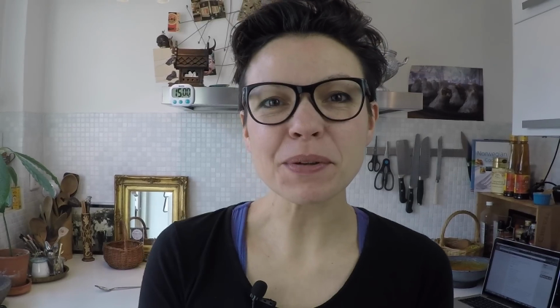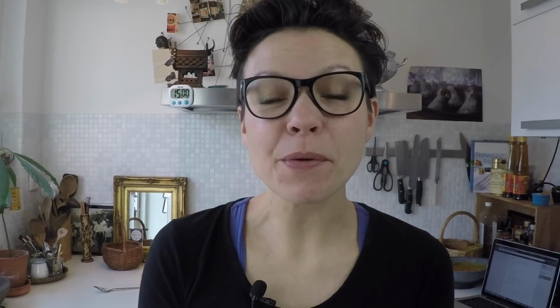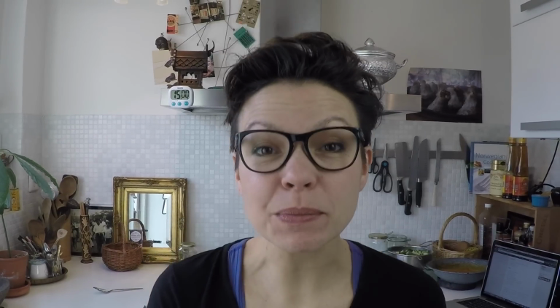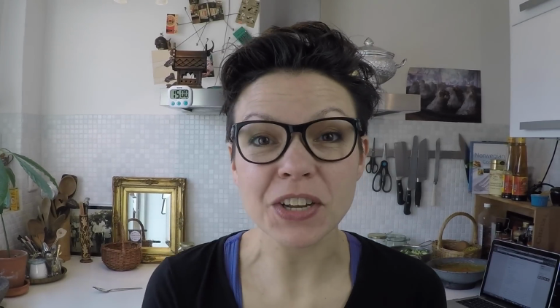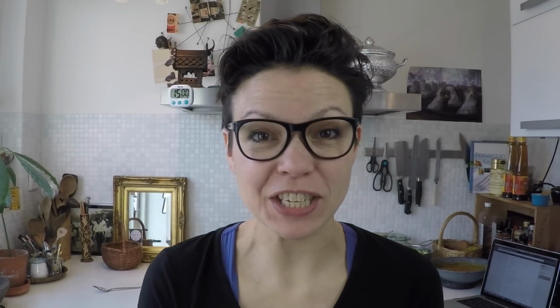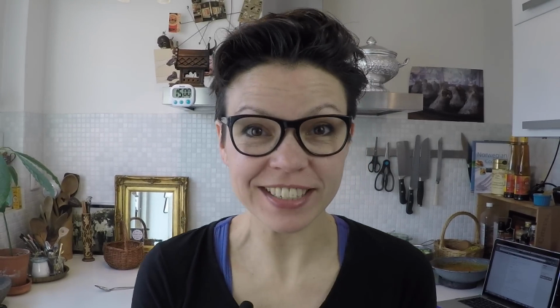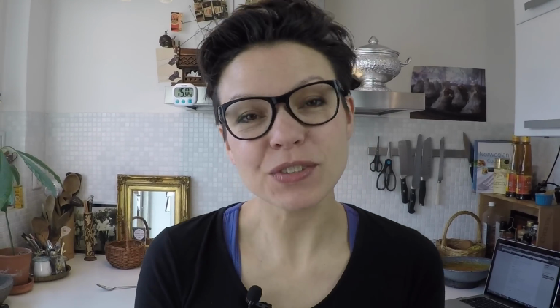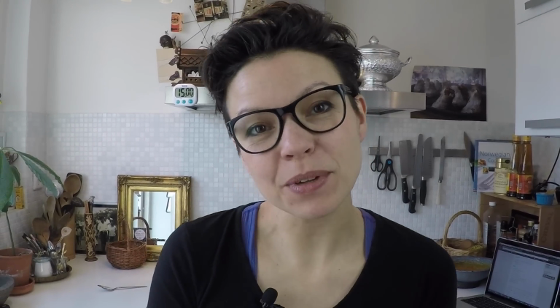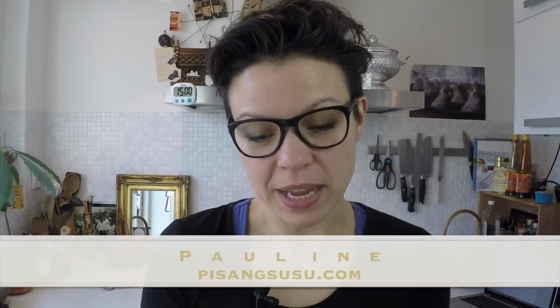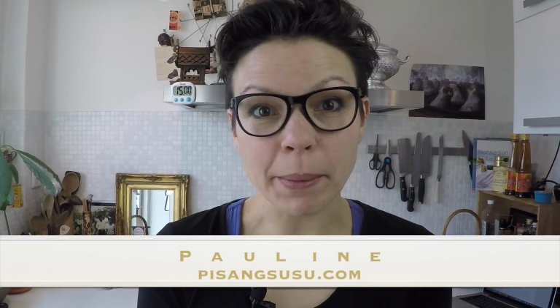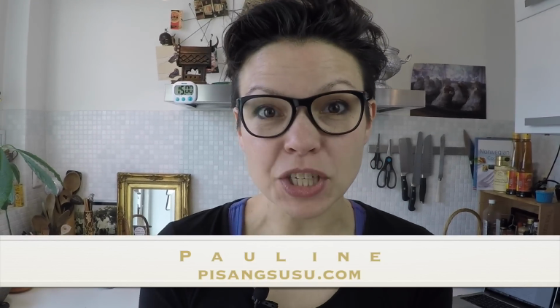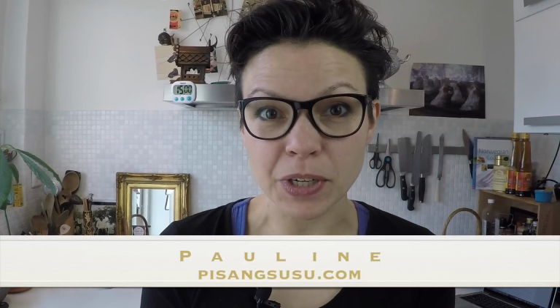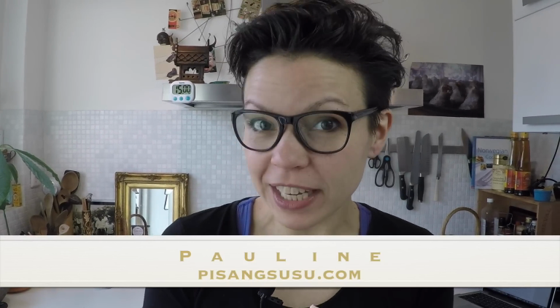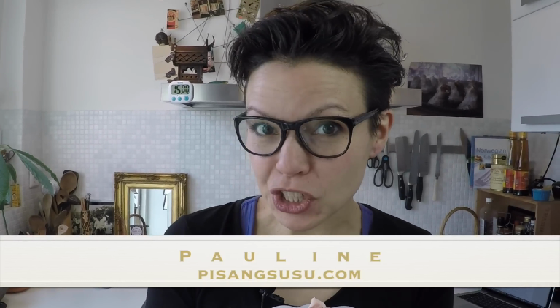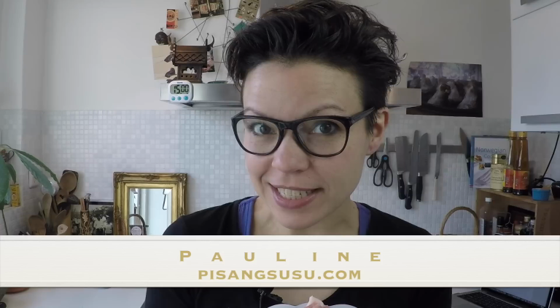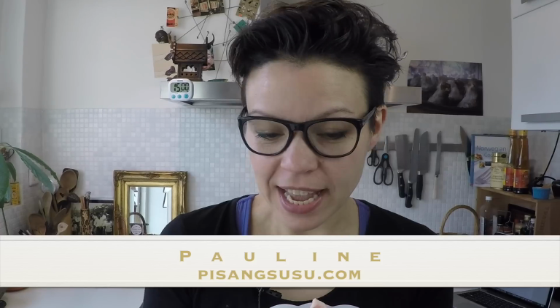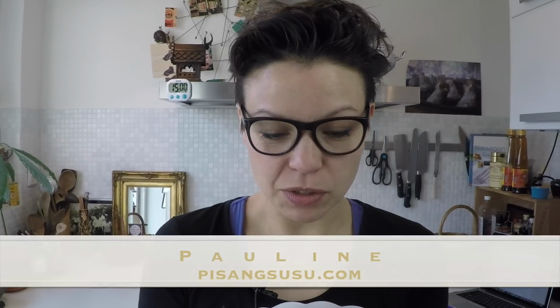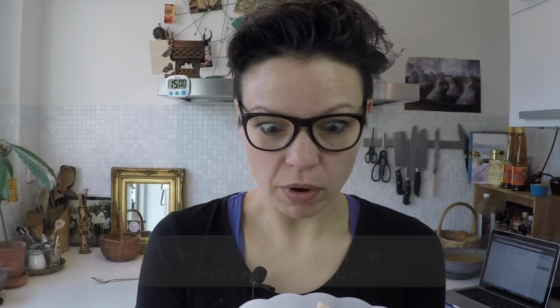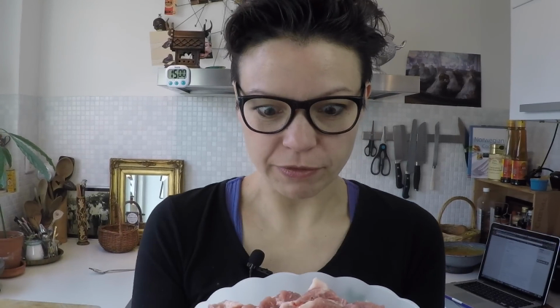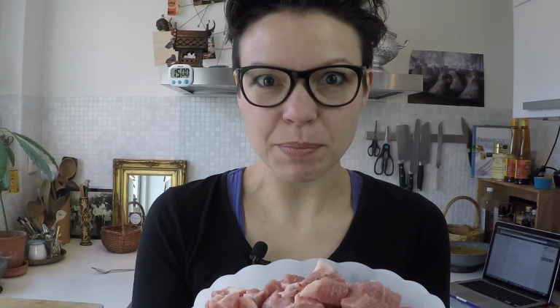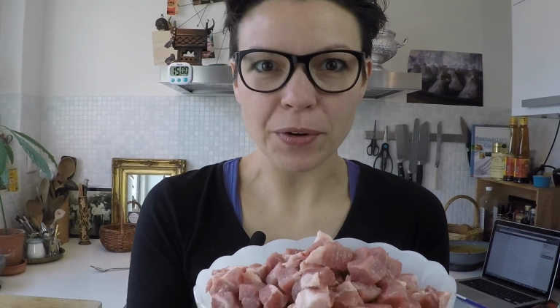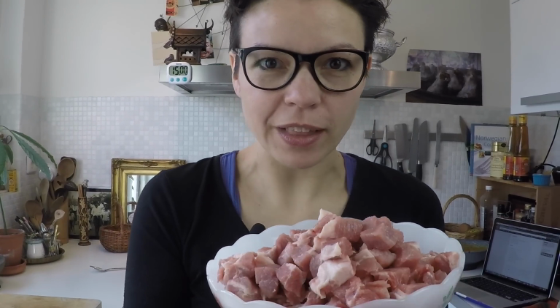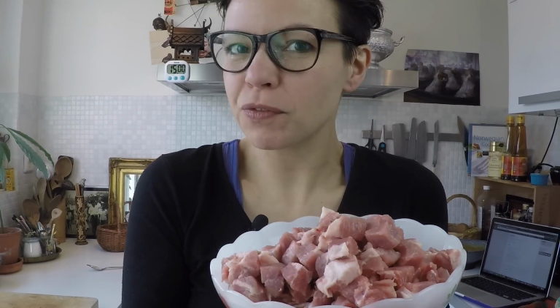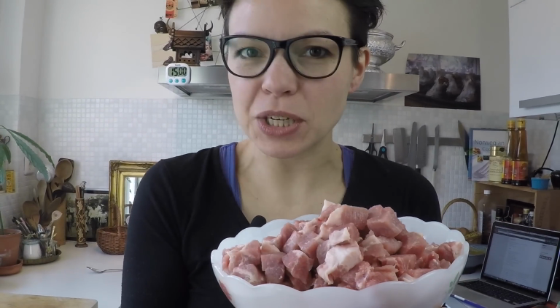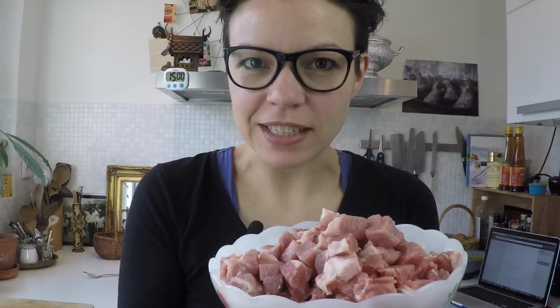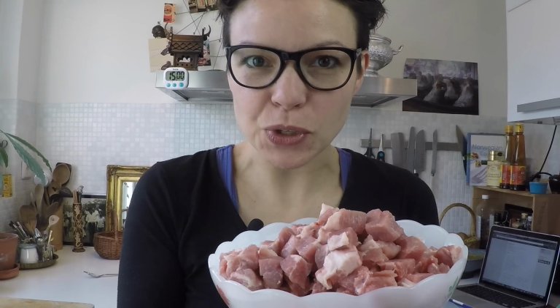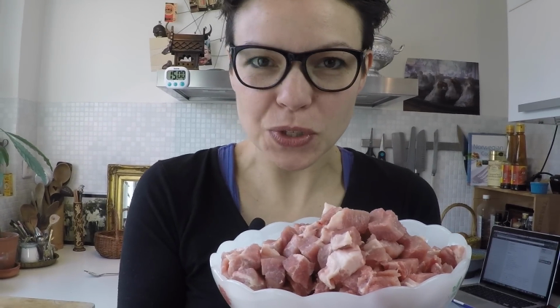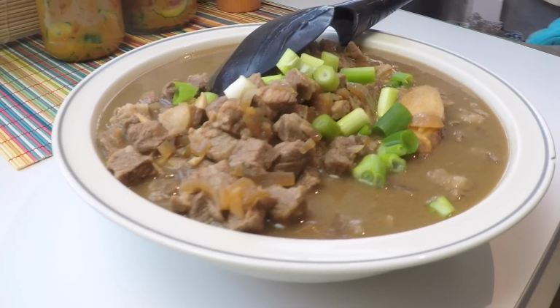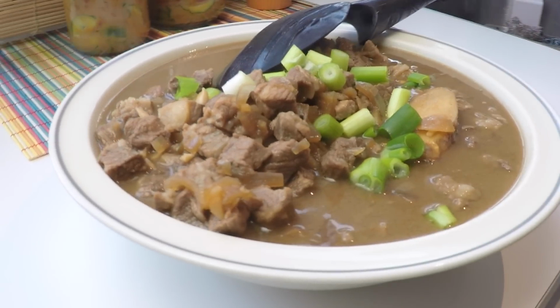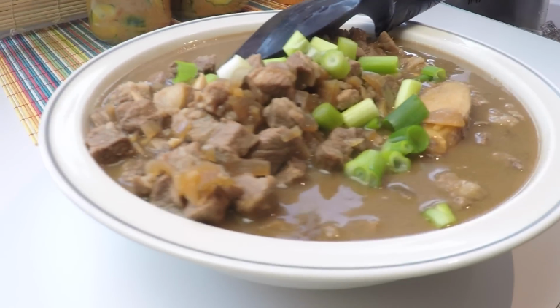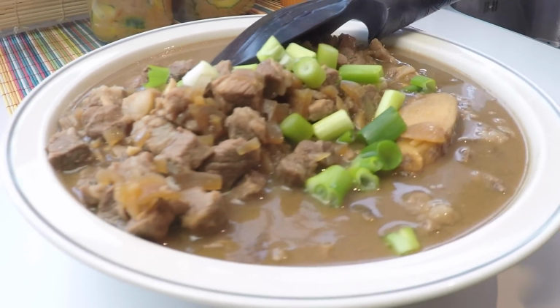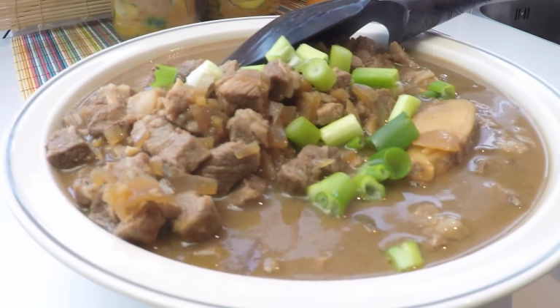Welcome to my tiny kitchen. Today I'm going to make babi ketchup, another Indonesian classic. It's pork — fatty pork with lots of ketchup manis, soy sauce. Babi ketchup is a sweet meat dish.